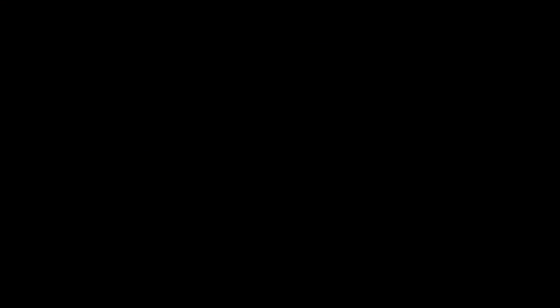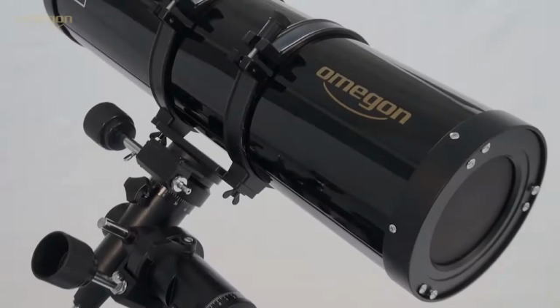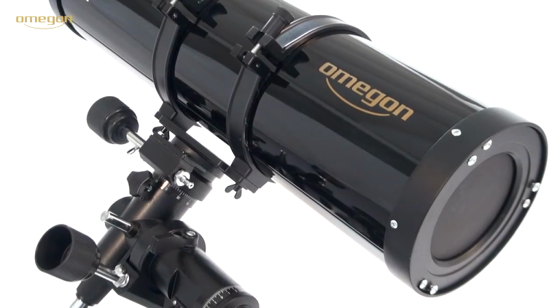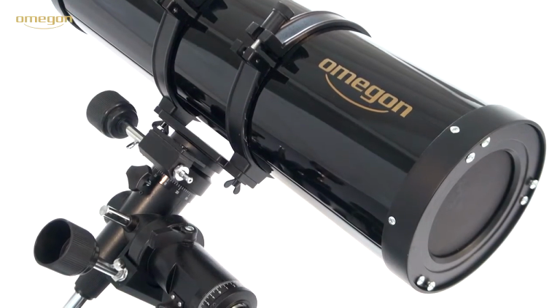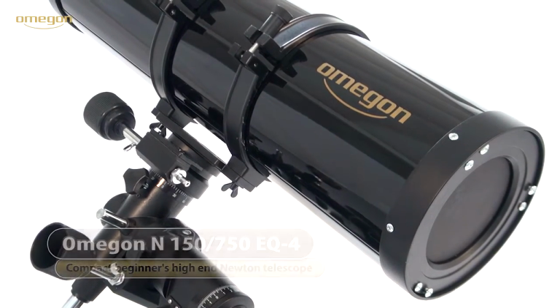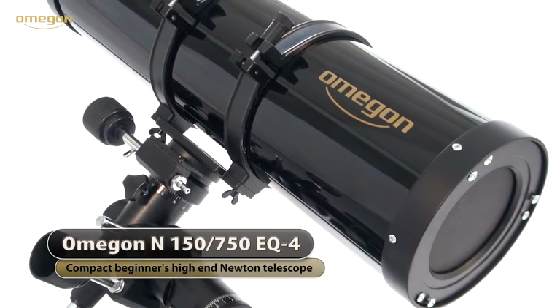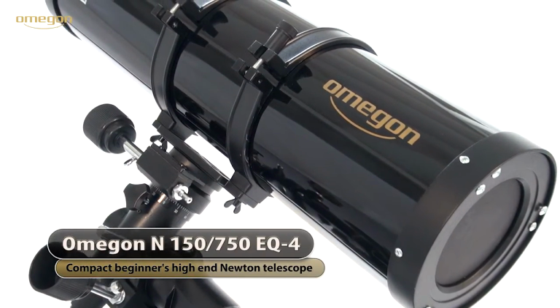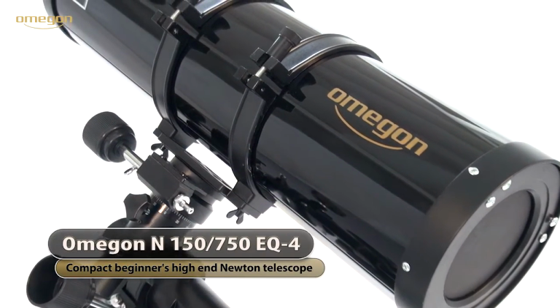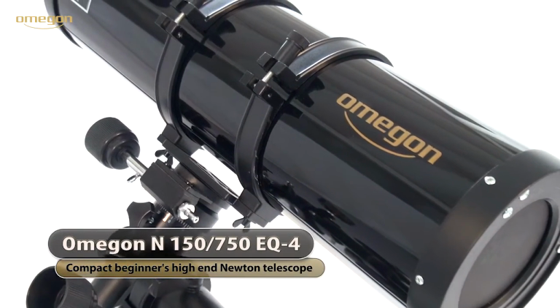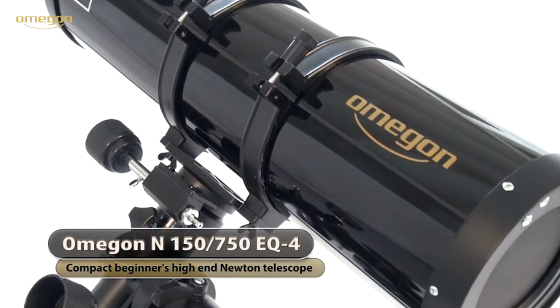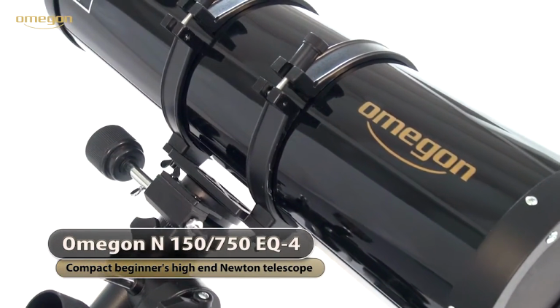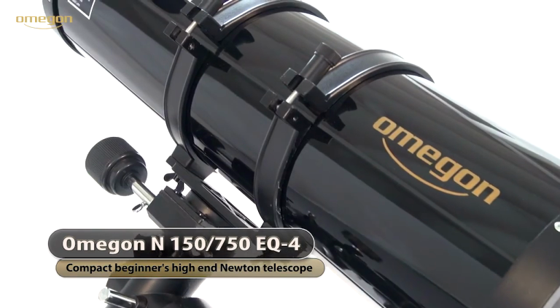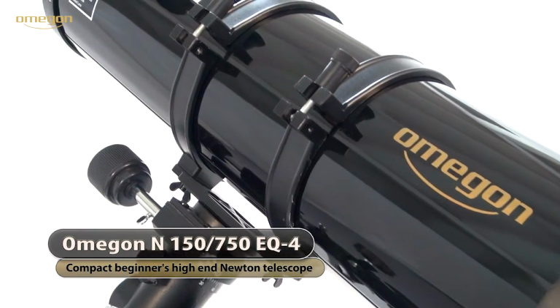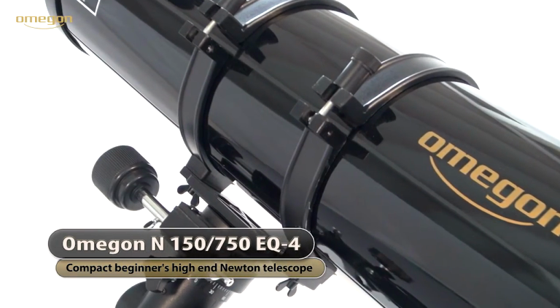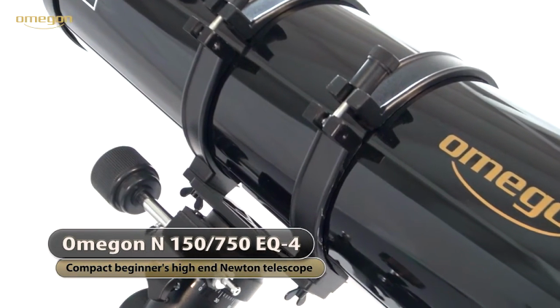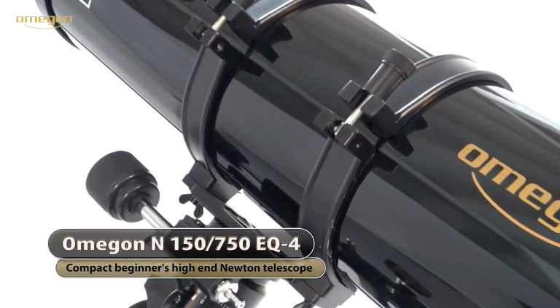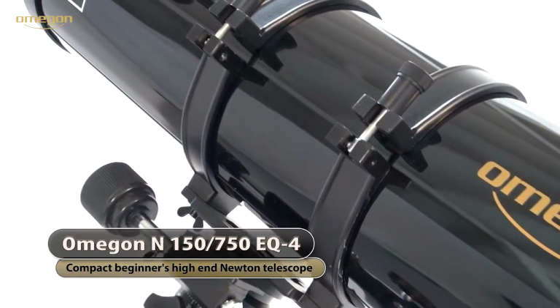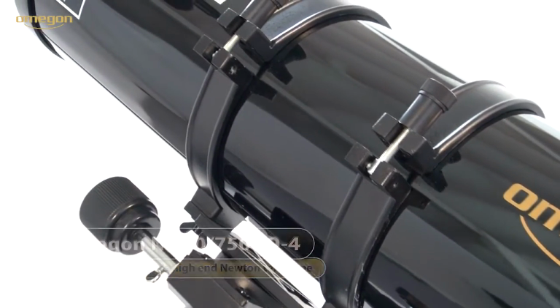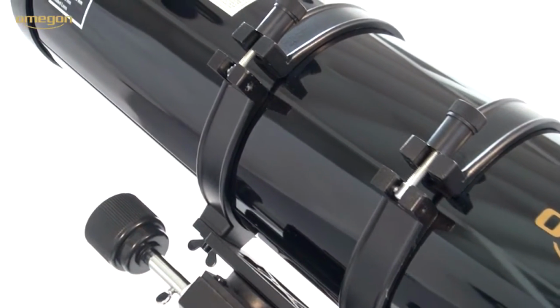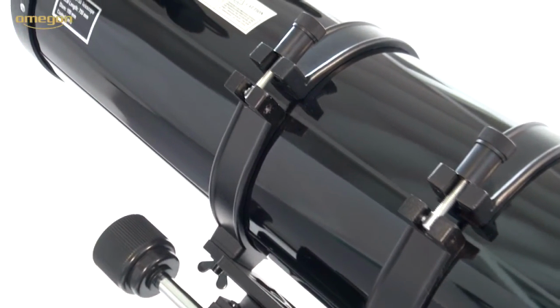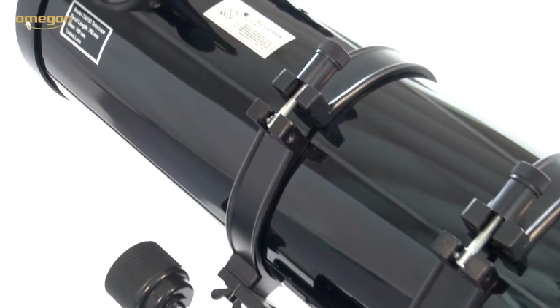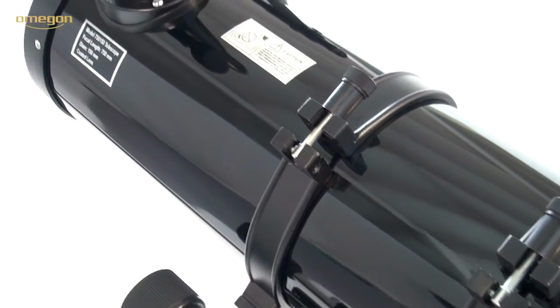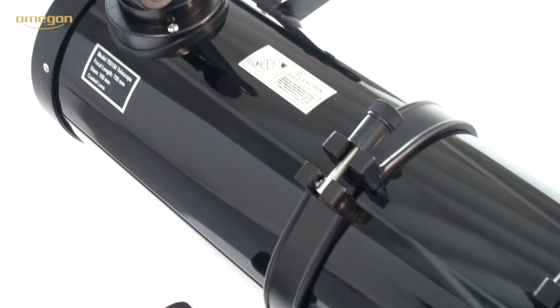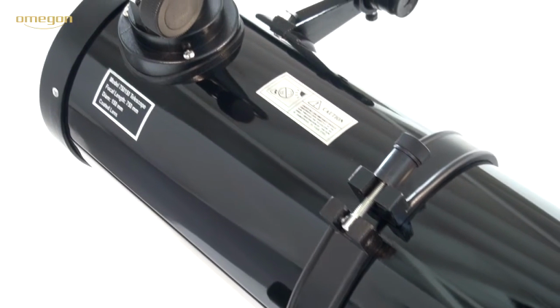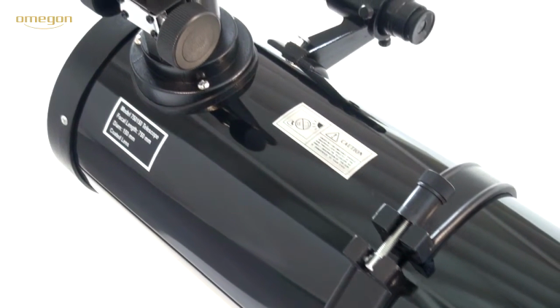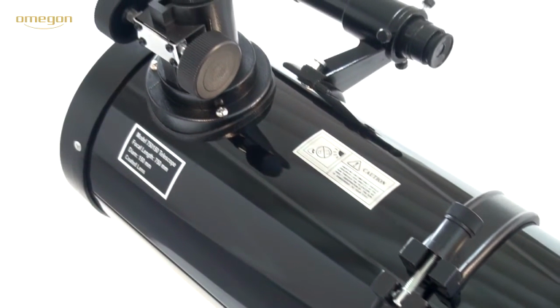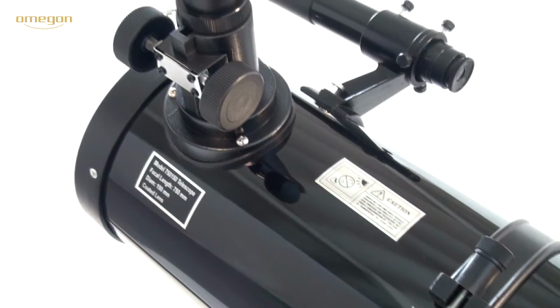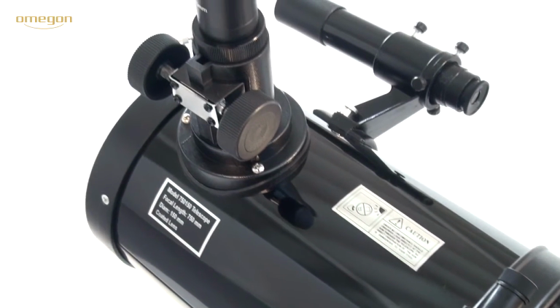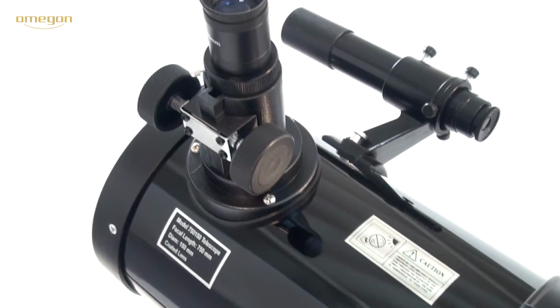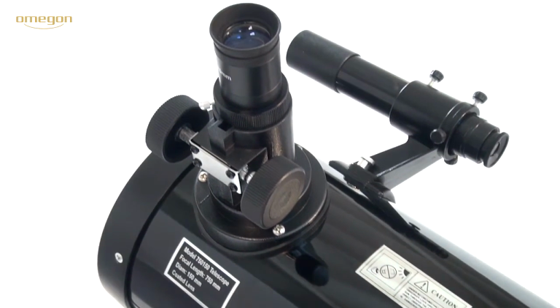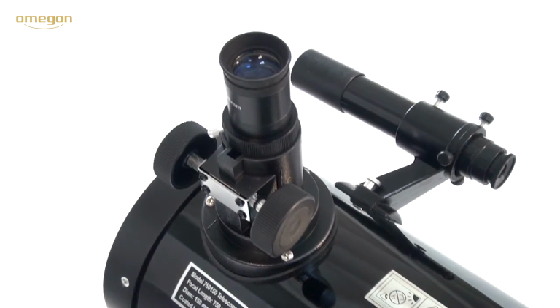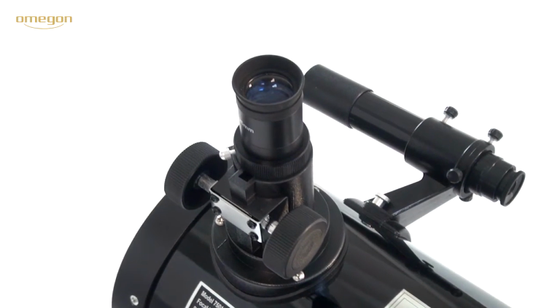The Omega Newton Reflector 150-750 EQ4 is the ideal telescope for the more demanding beginner in astronomy. Its good optical system and a stable mount with a polar finder scope characterize this gadget.